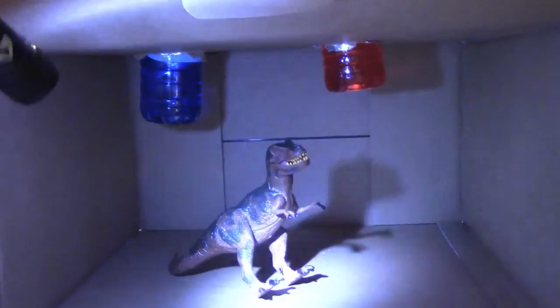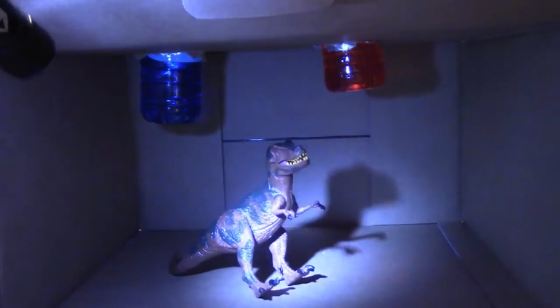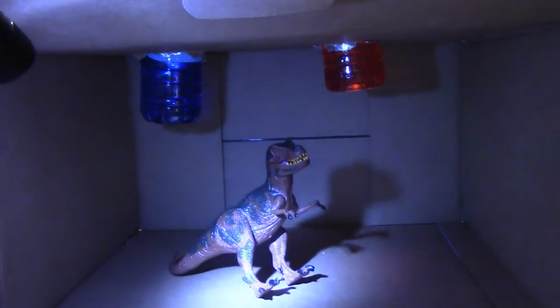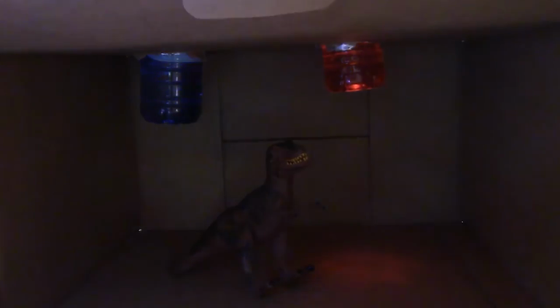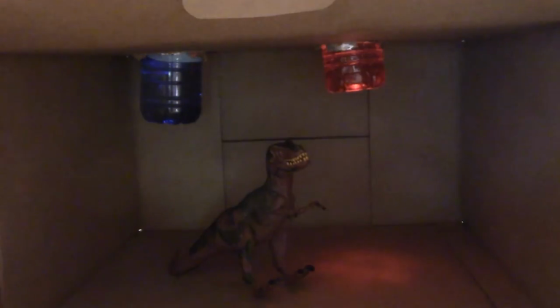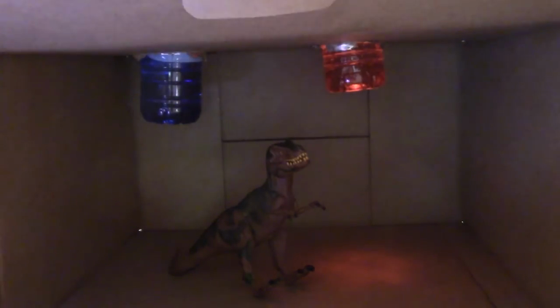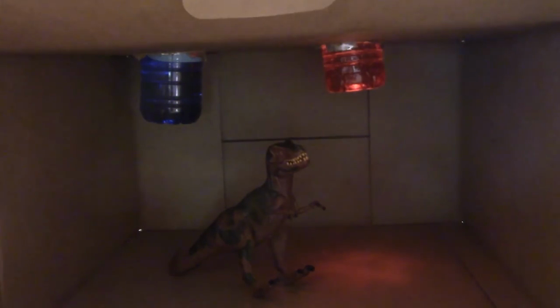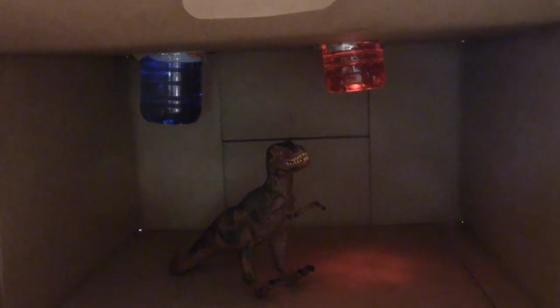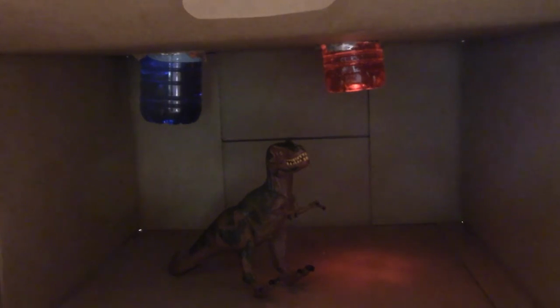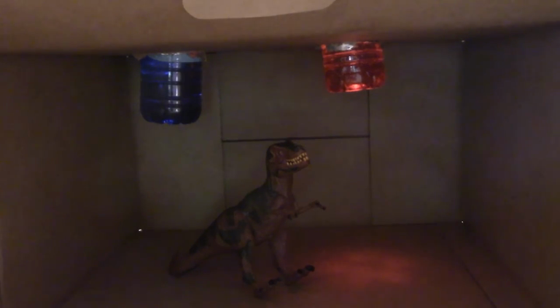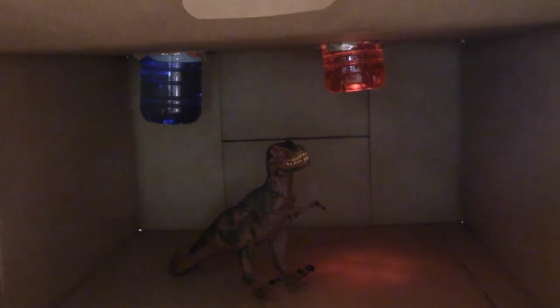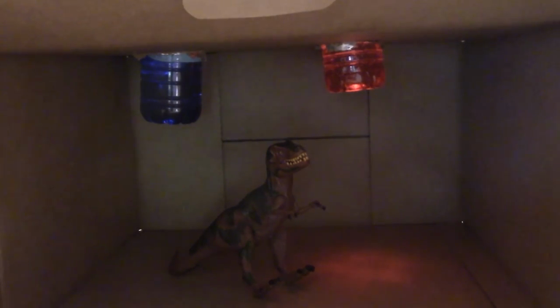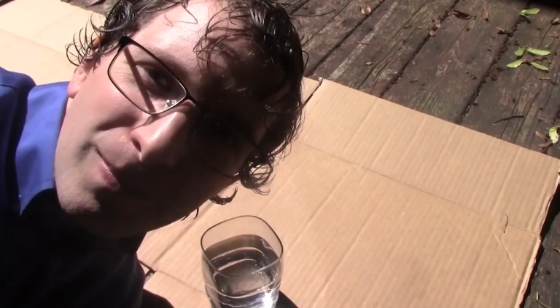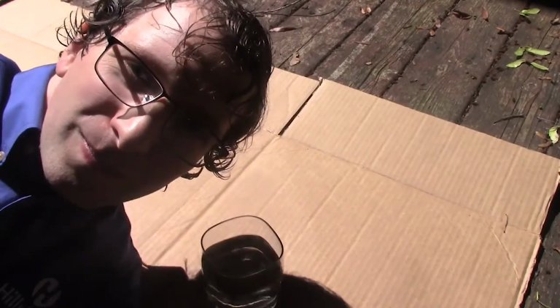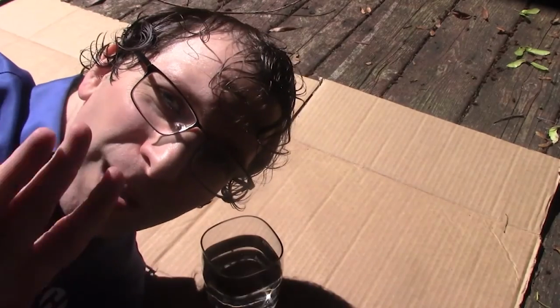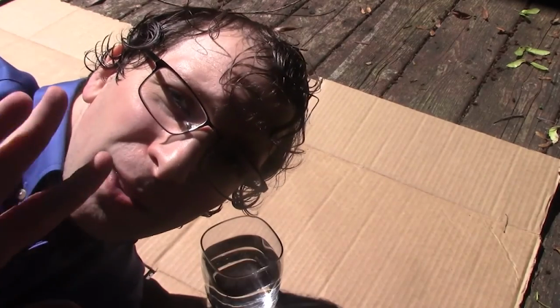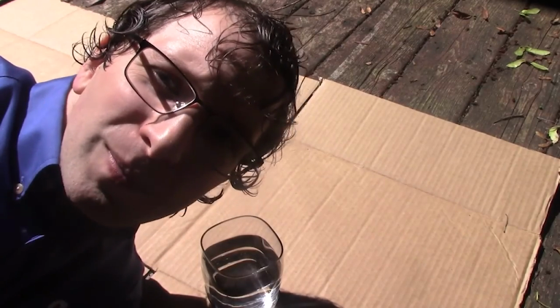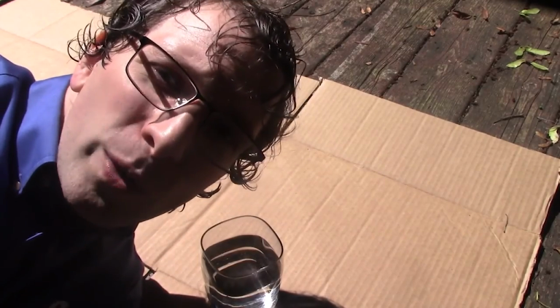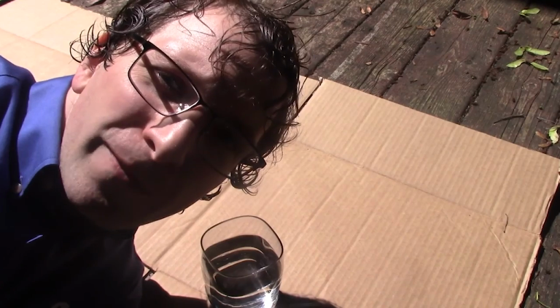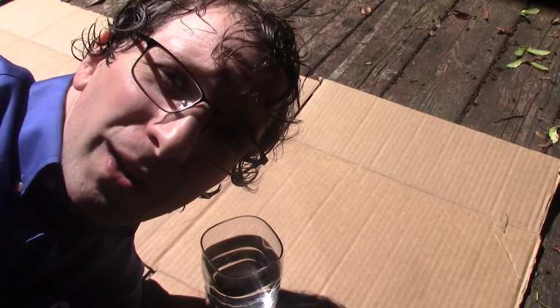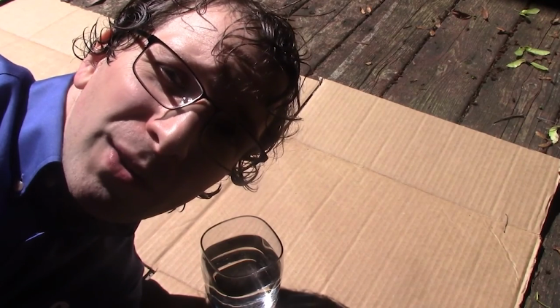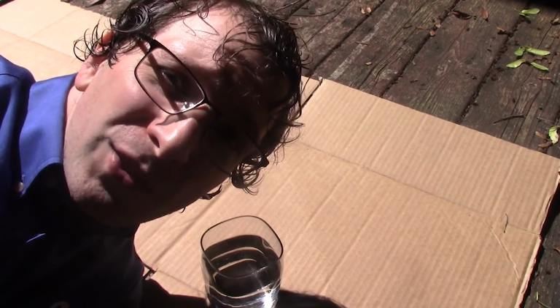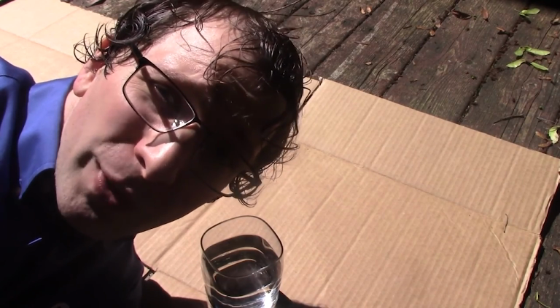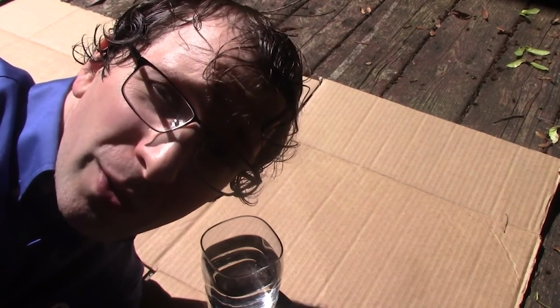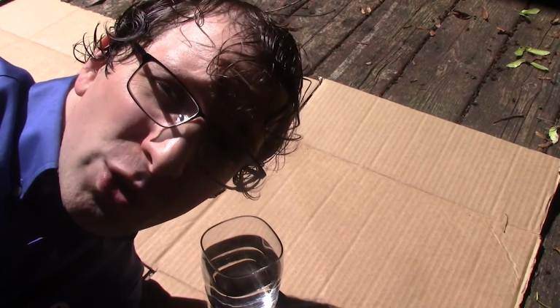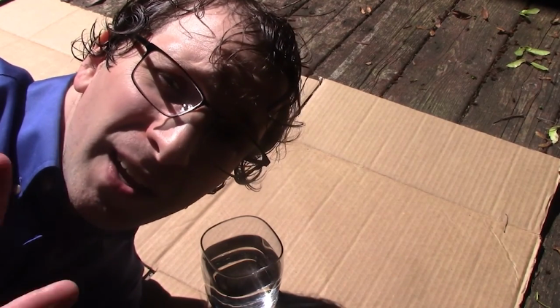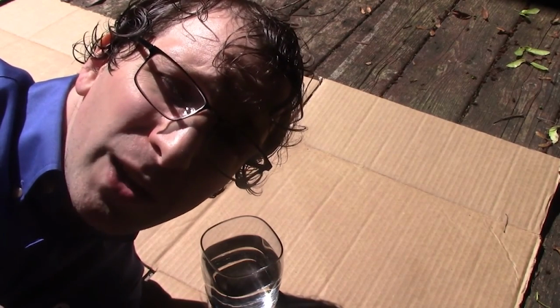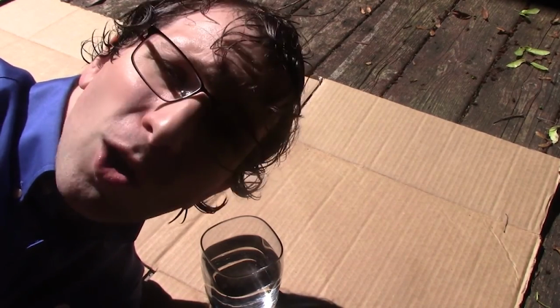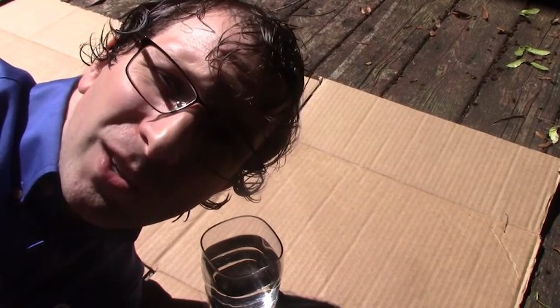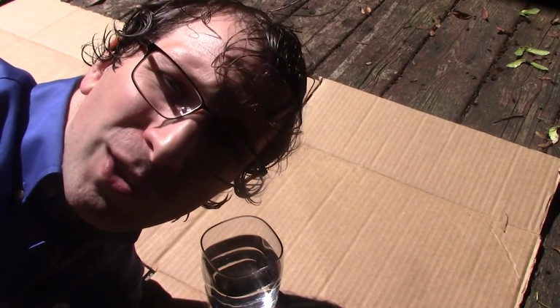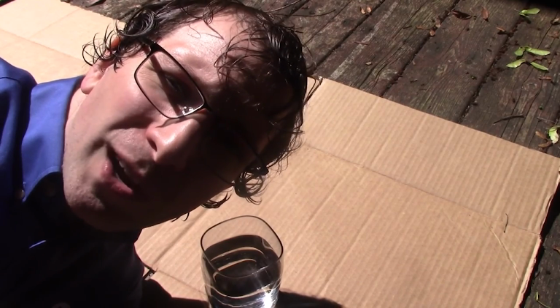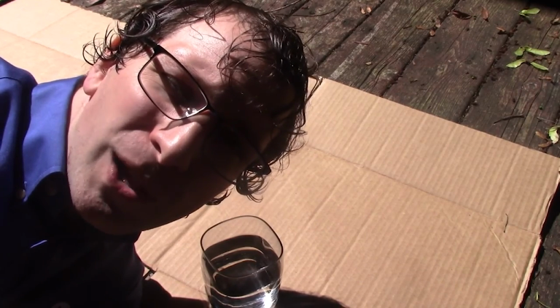Thank you, Tyrannosaur — I hope you enjoyed this demonstration and it gives you something to do in your day. What I've made here is a simple prism that you can try almost anywhere, anytime, as long as you've got some light. Sunlight works well because it has the most colors in it. What I've made is a glass of water.